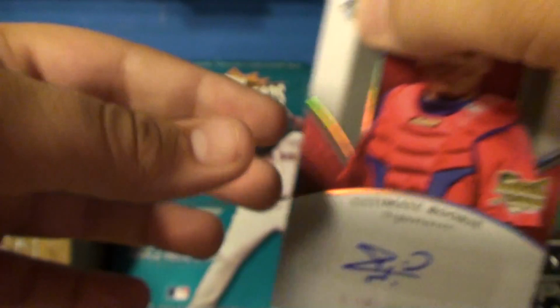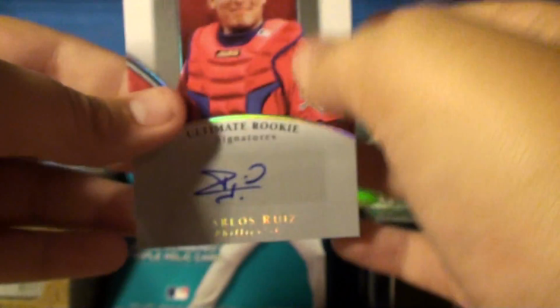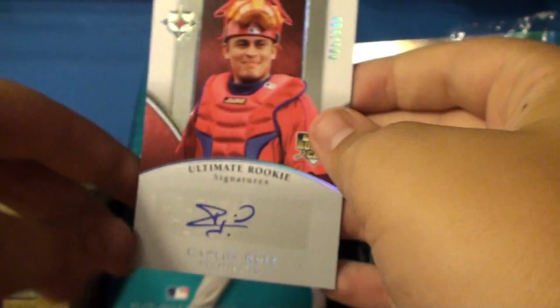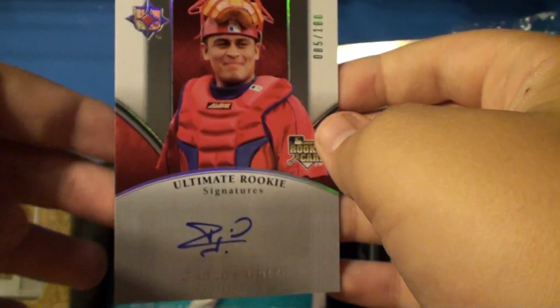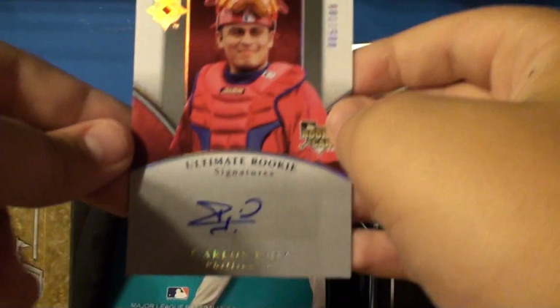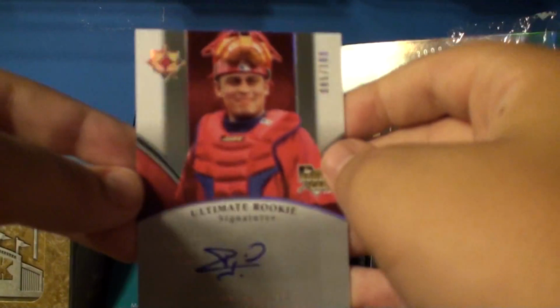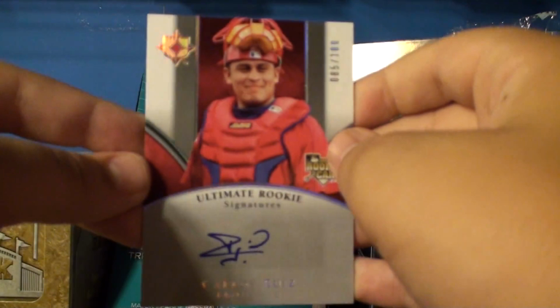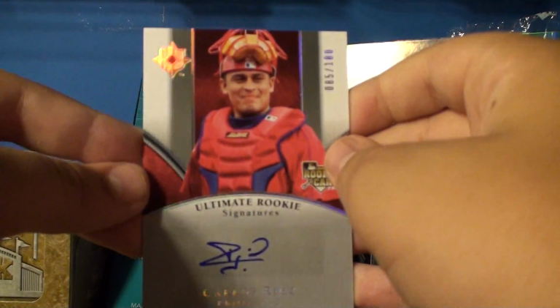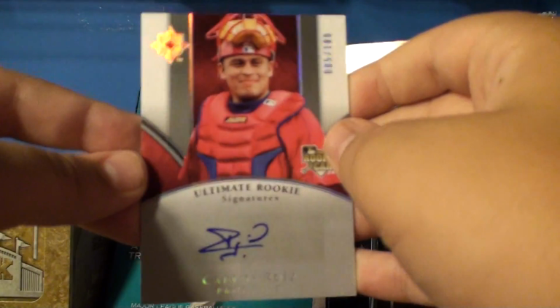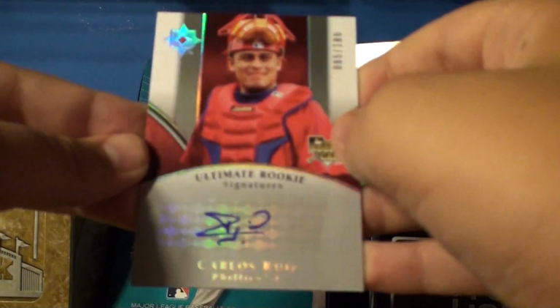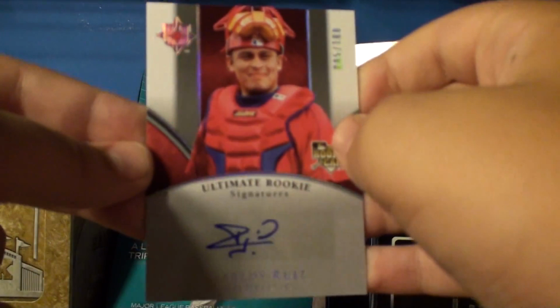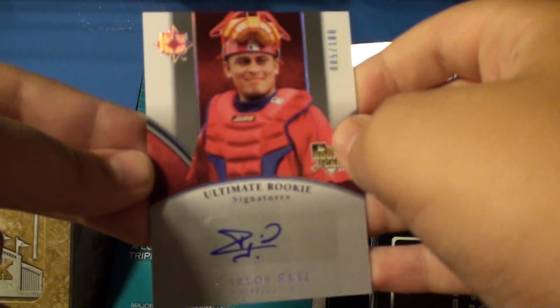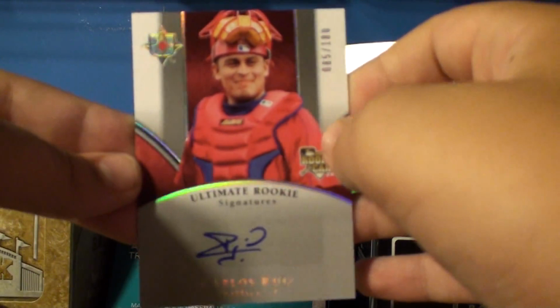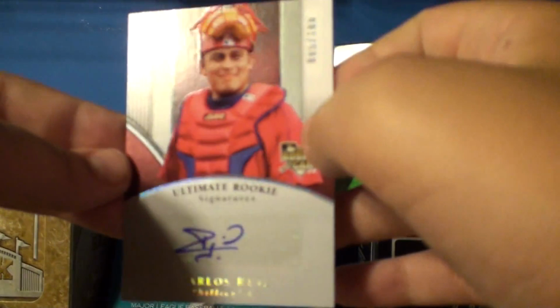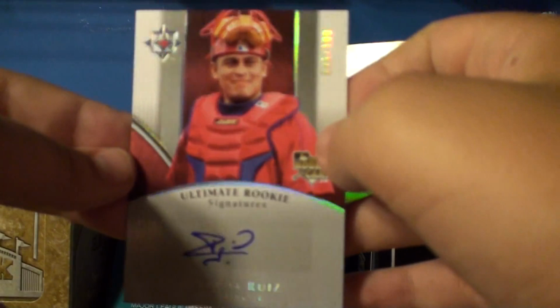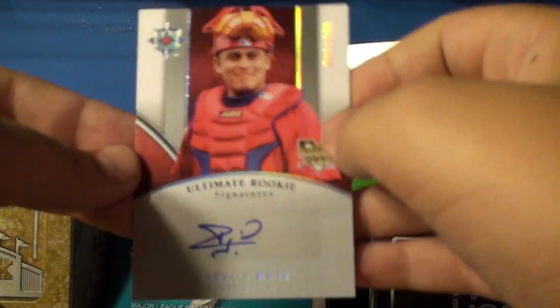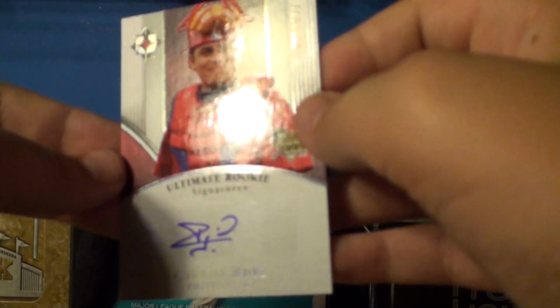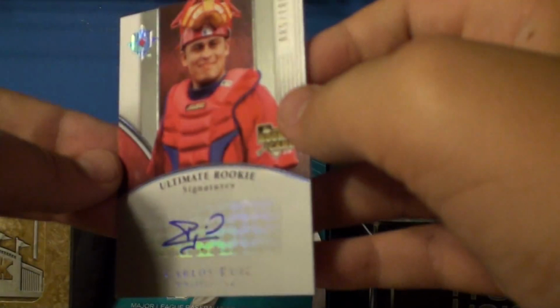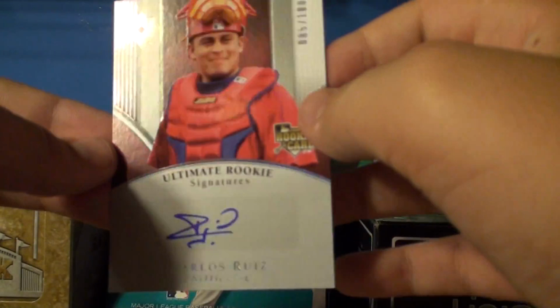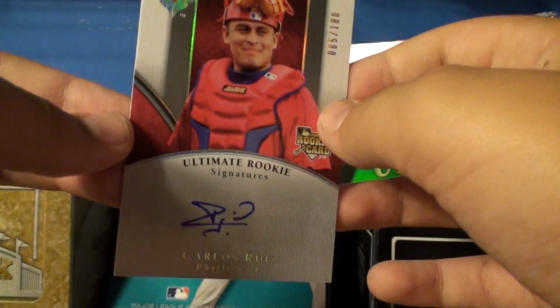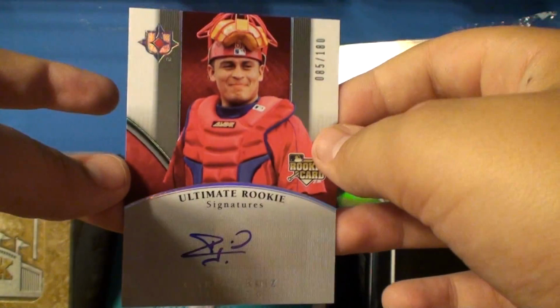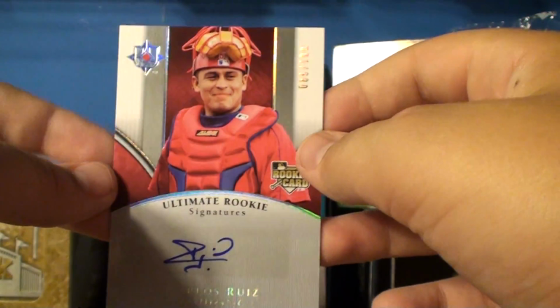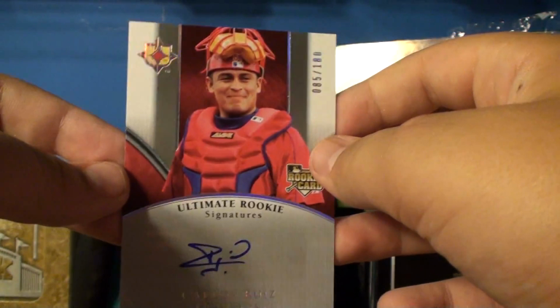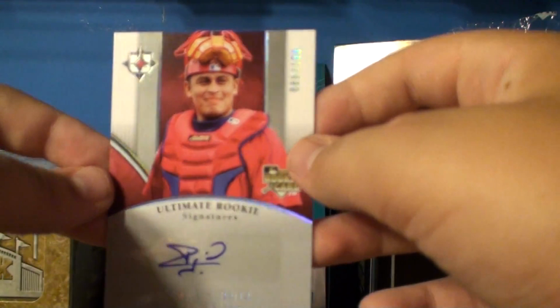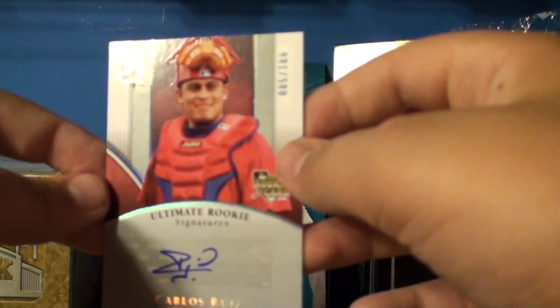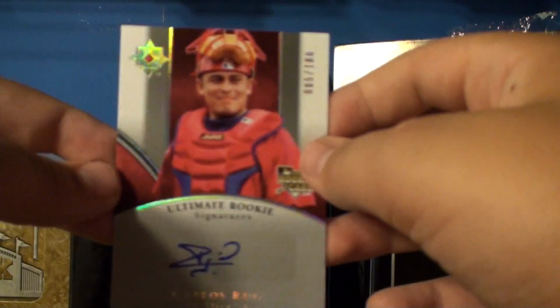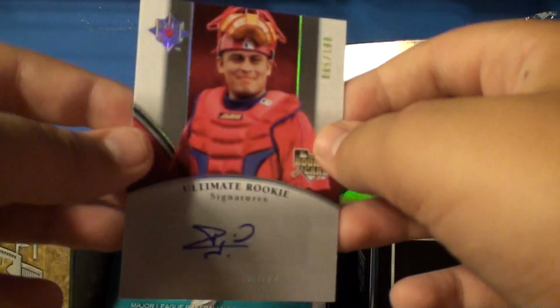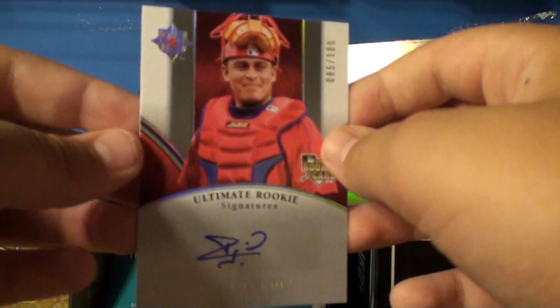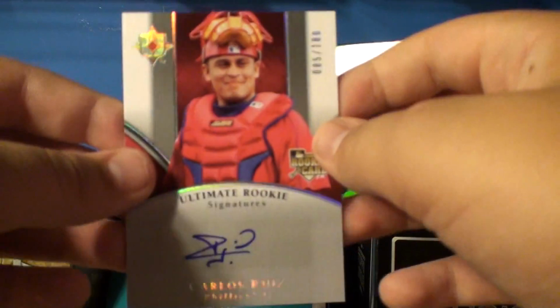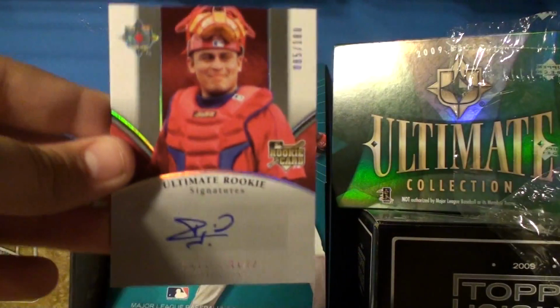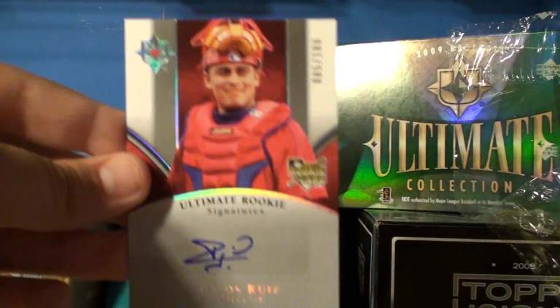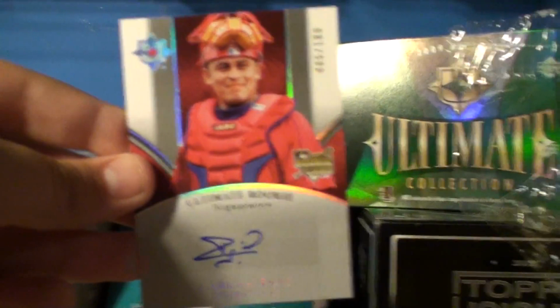So, not the best card, but didn't pay a lot for the box, so not a big deal. This will probably be going on eBay then. All right, let me know what you think, guys. See ya.